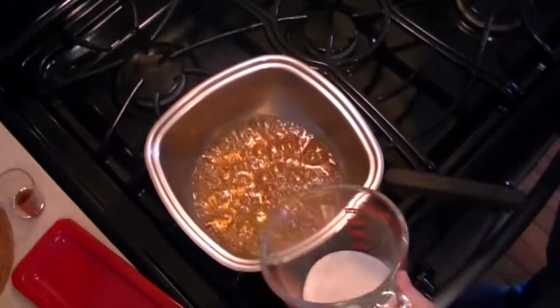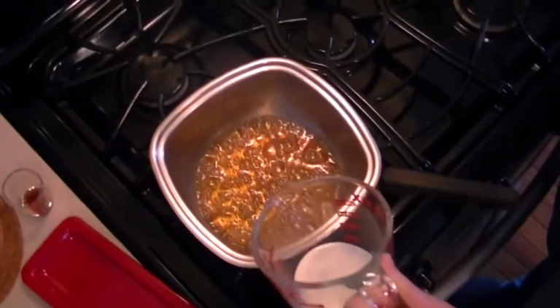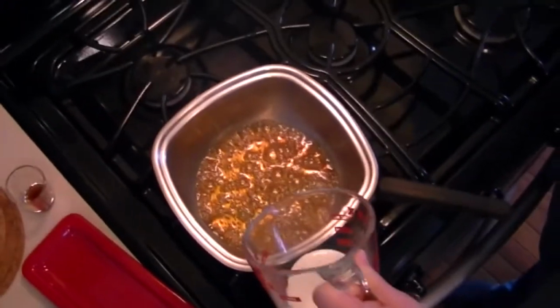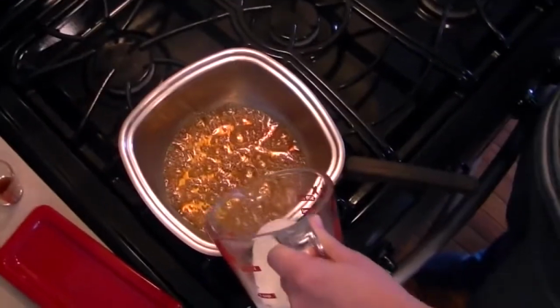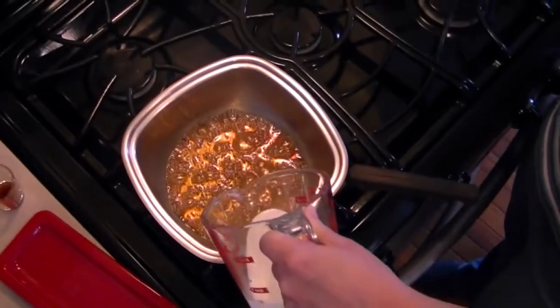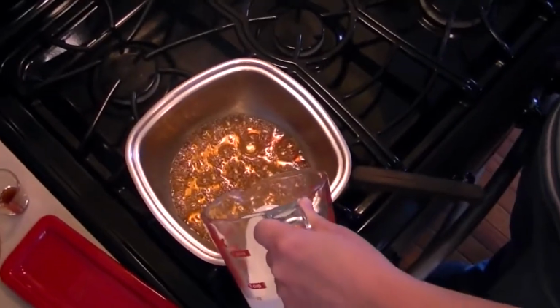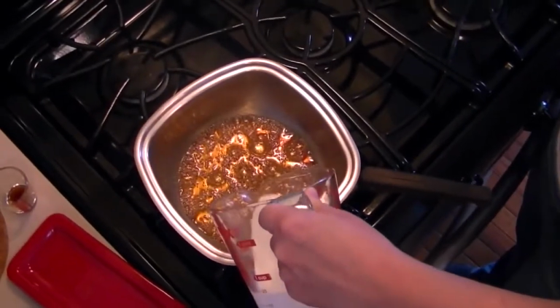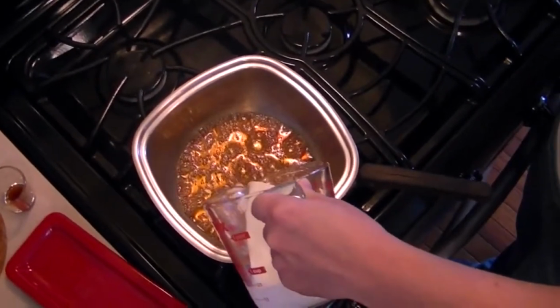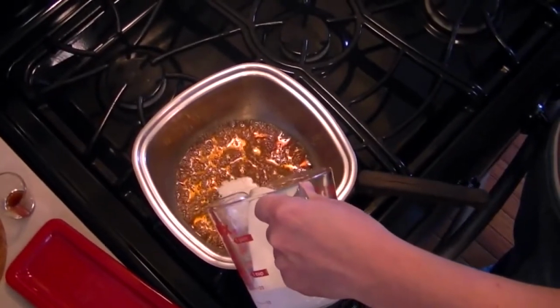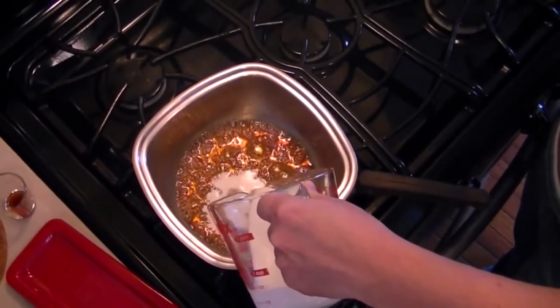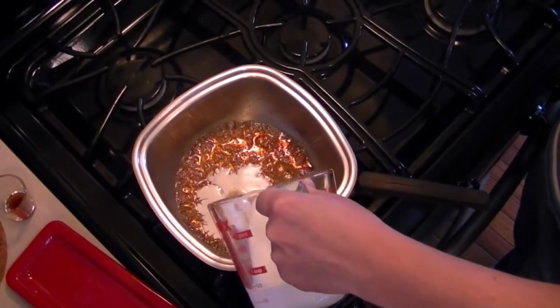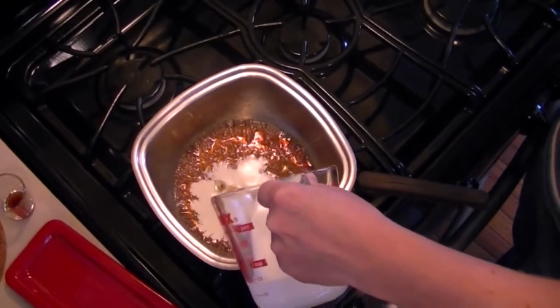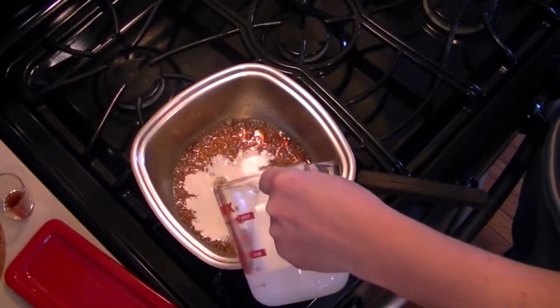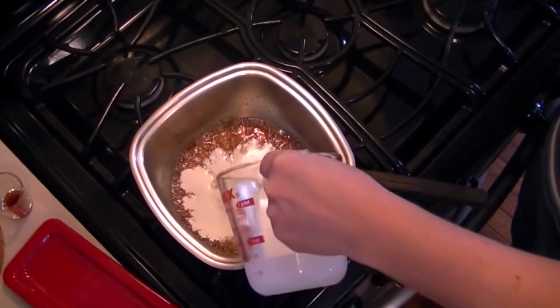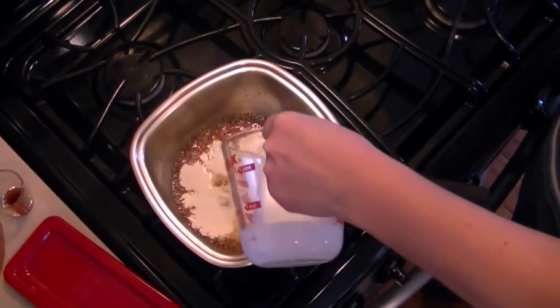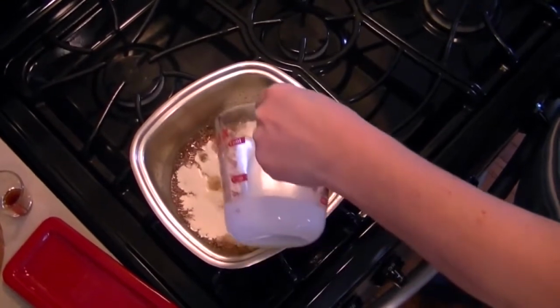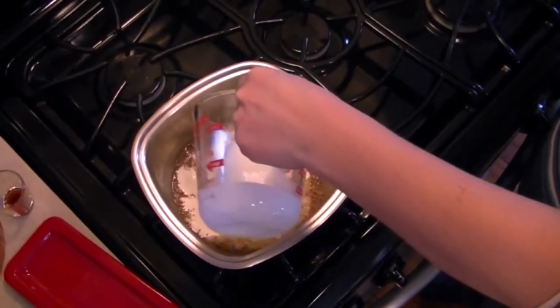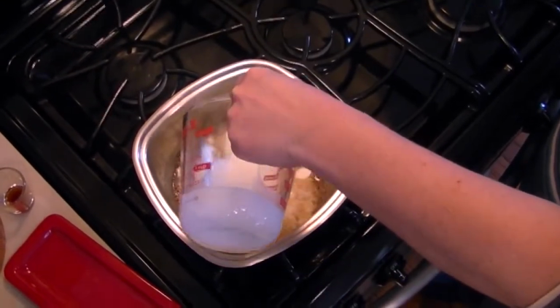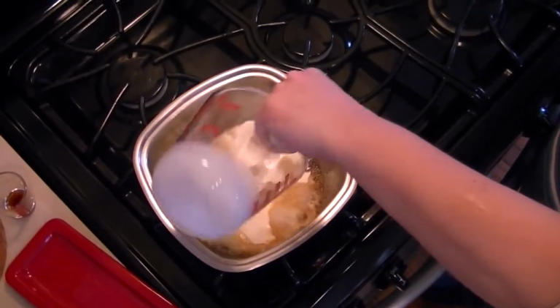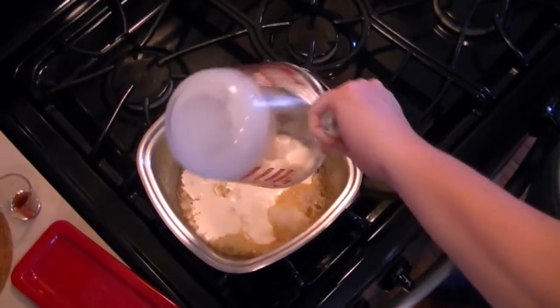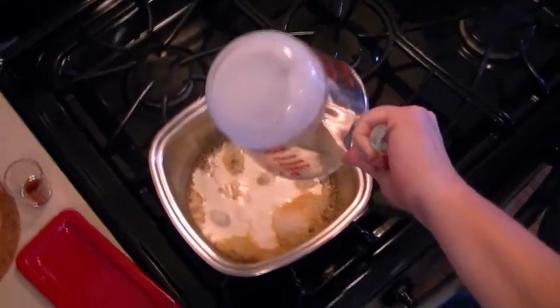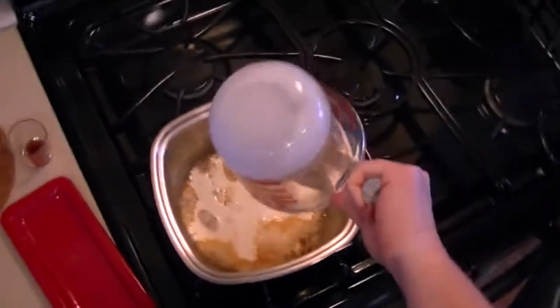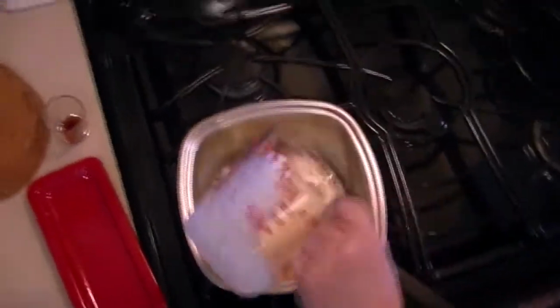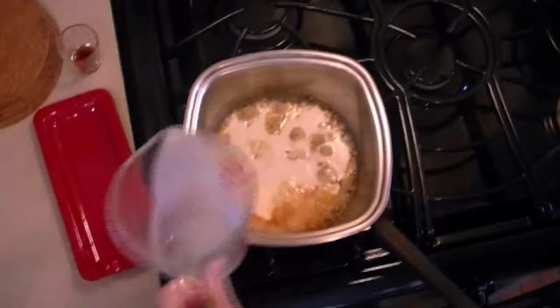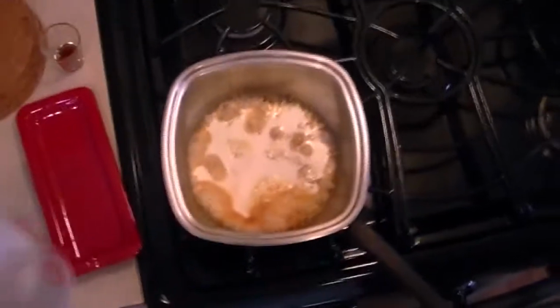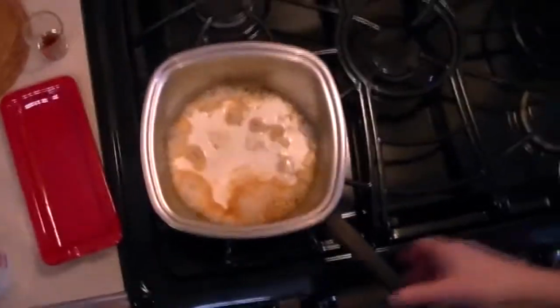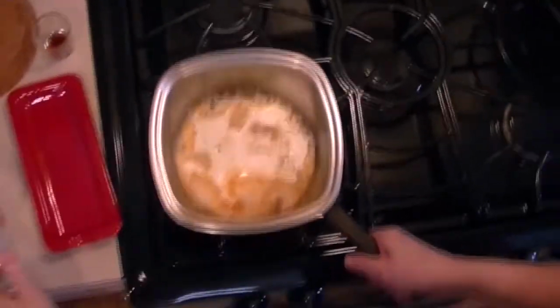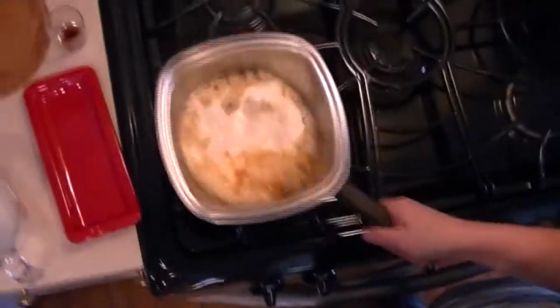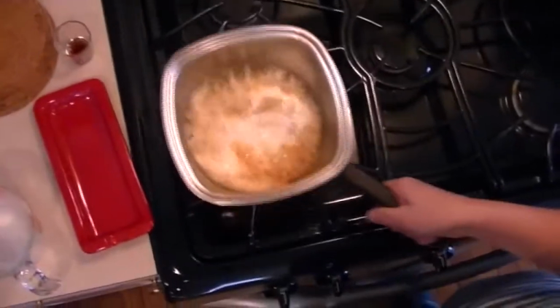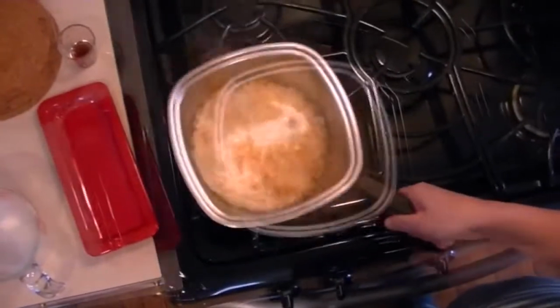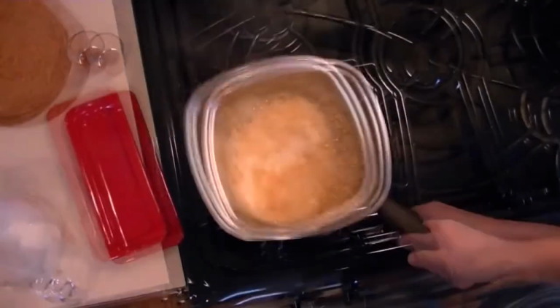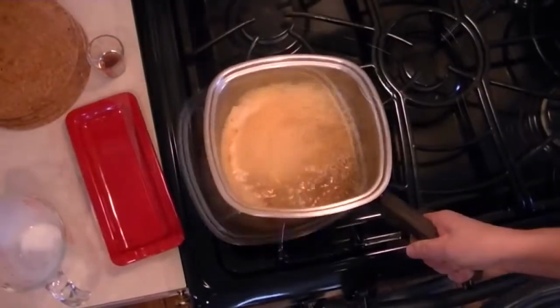Take the pan off heat and carefully add the cream. It will bubble profusely. Swirl the pan to combine the cream and caramel.